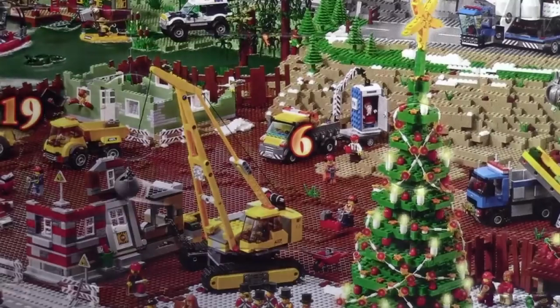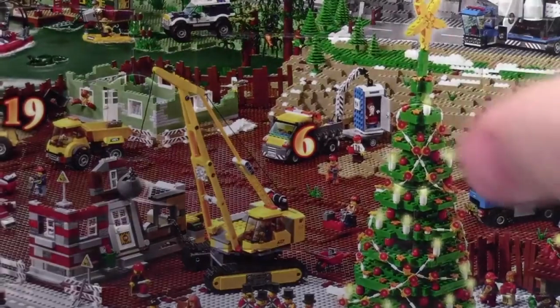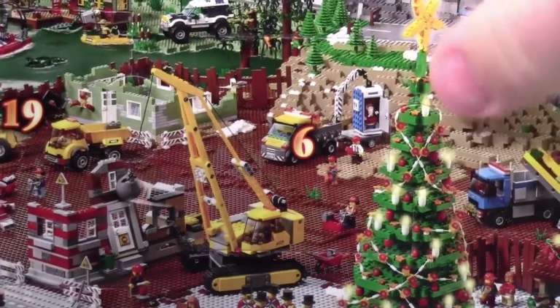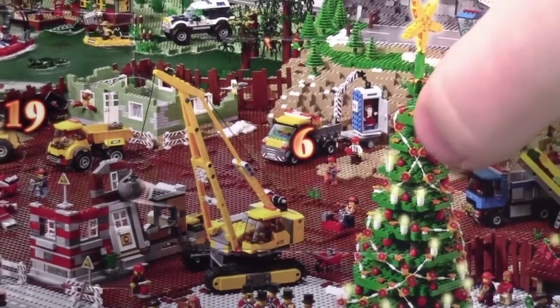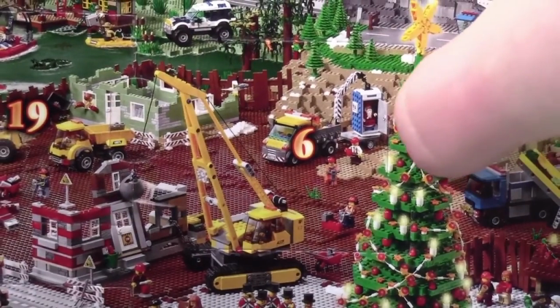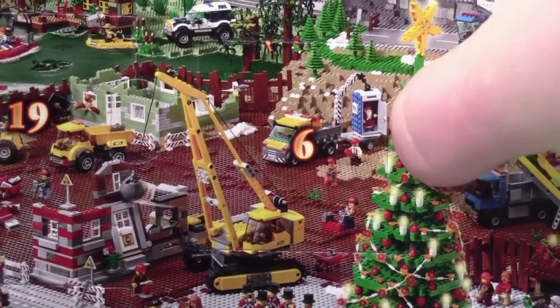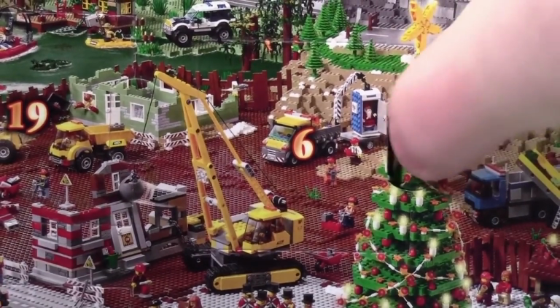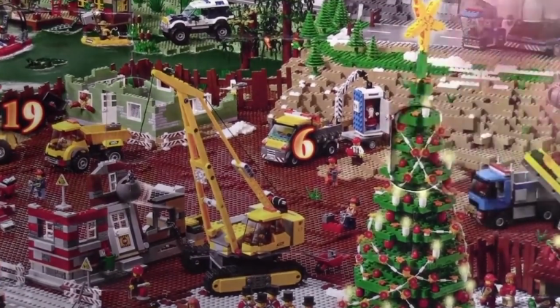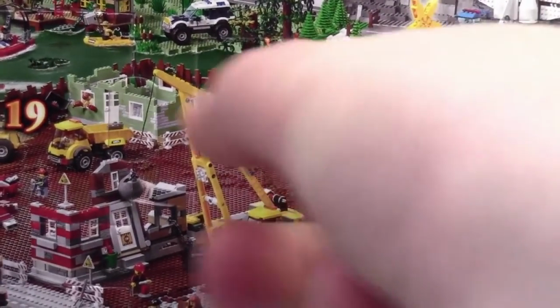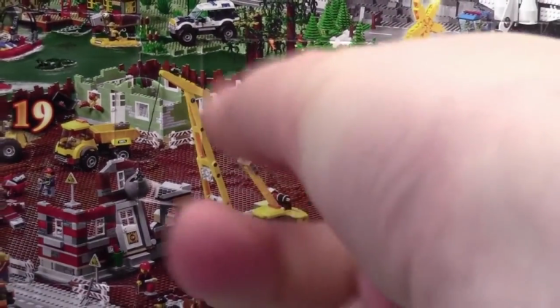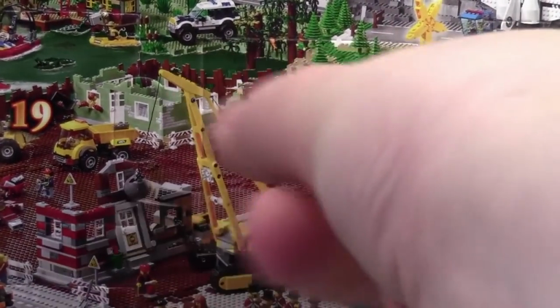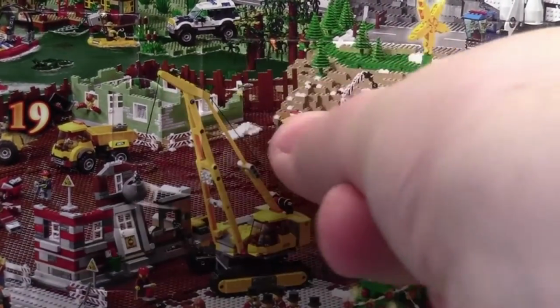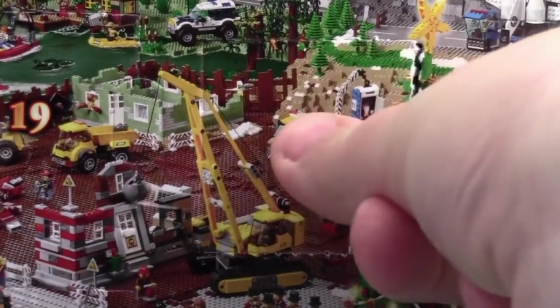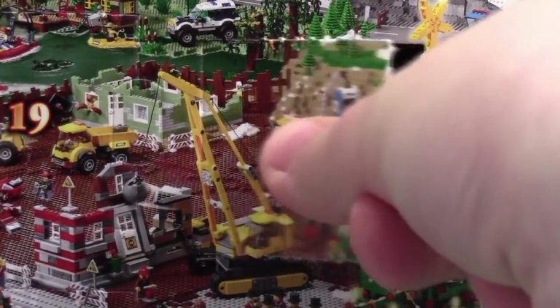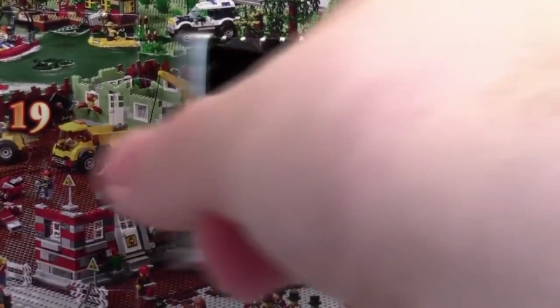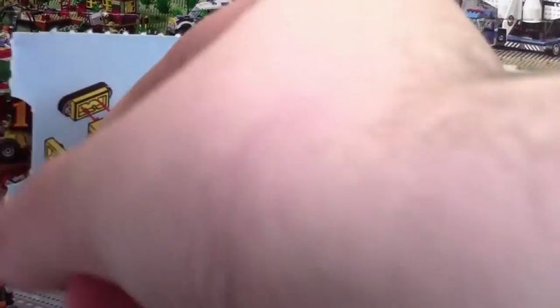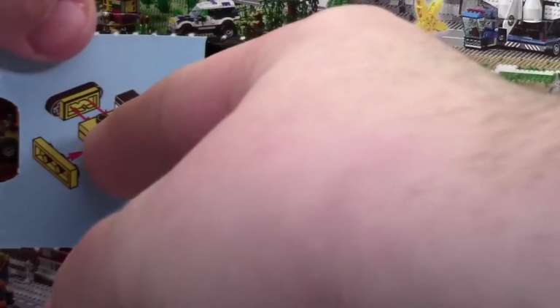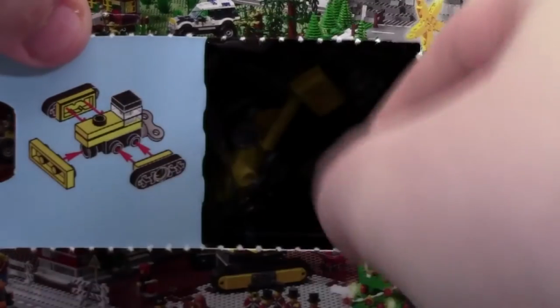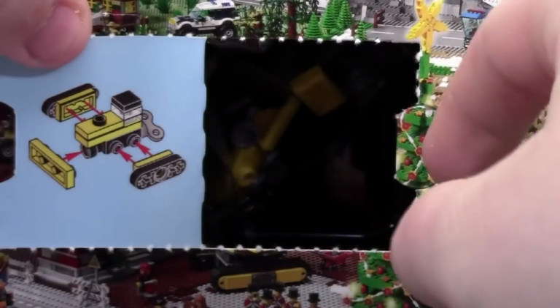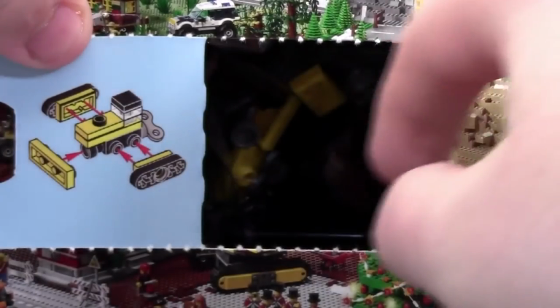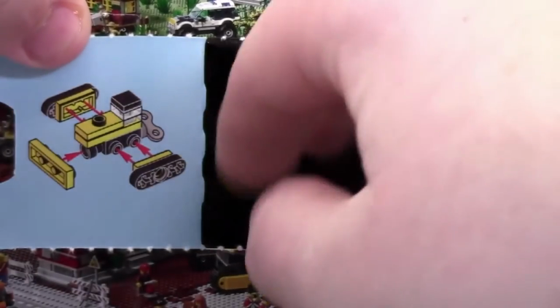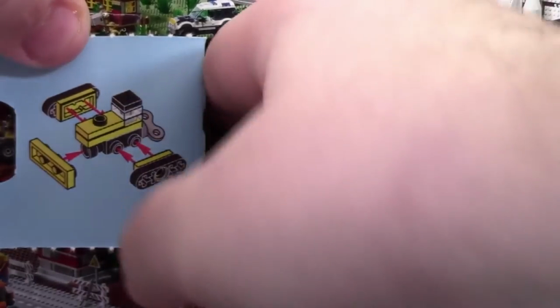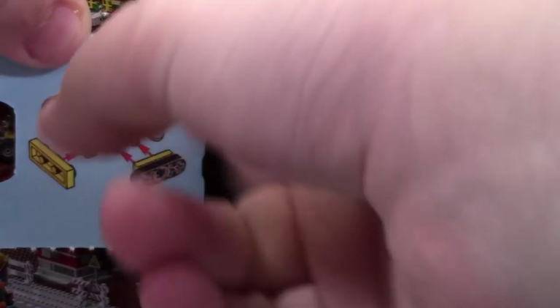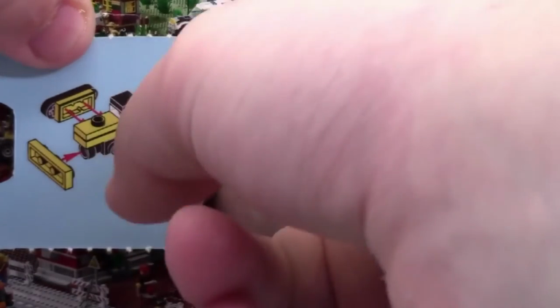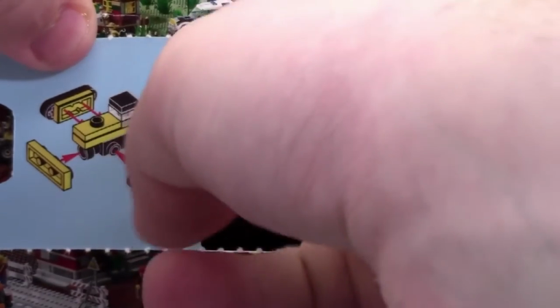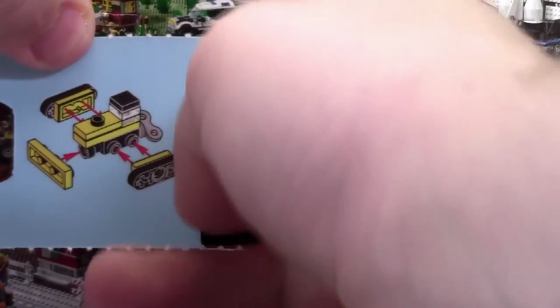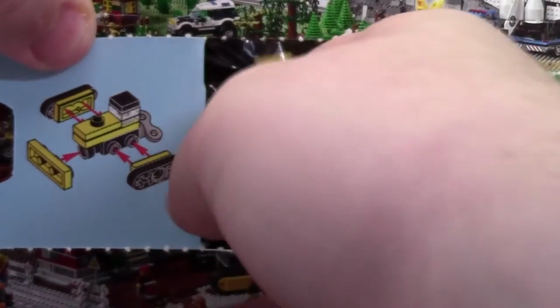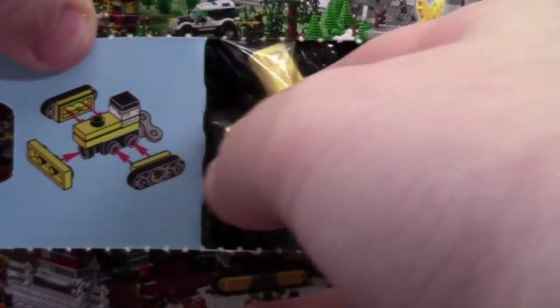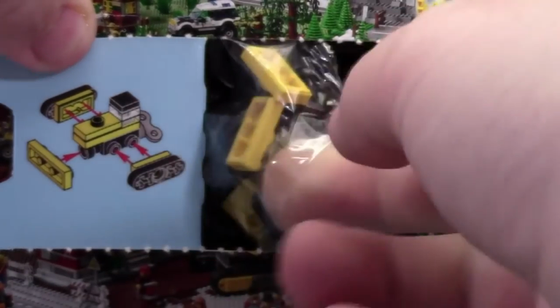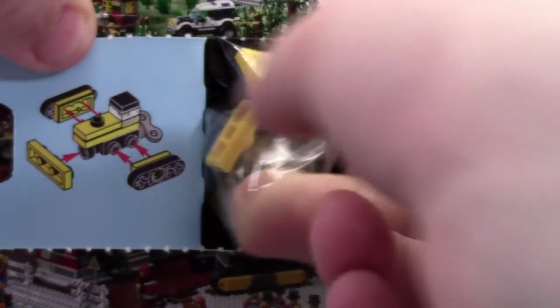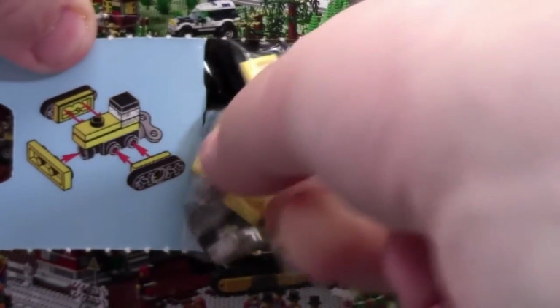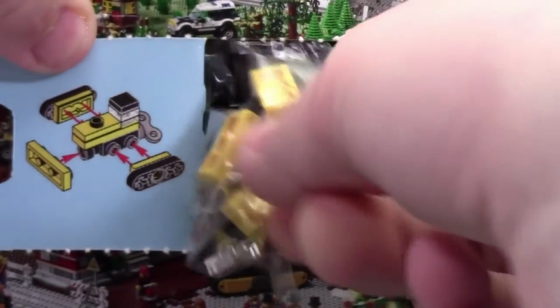Hey everybody, BrickLover18 here today with day number 6 of the LEGO City Advent Calendar 2015. Today it looks like we got a micro build of a wind-up bulldozer.